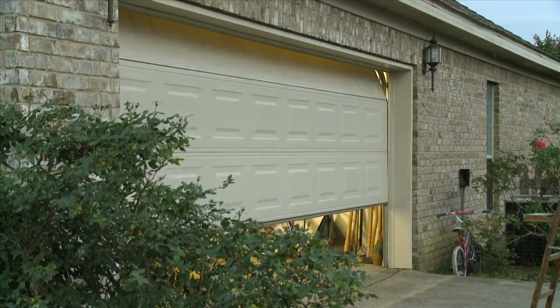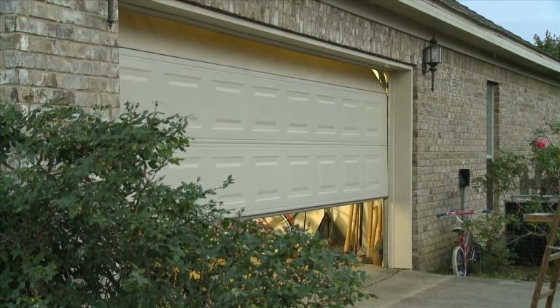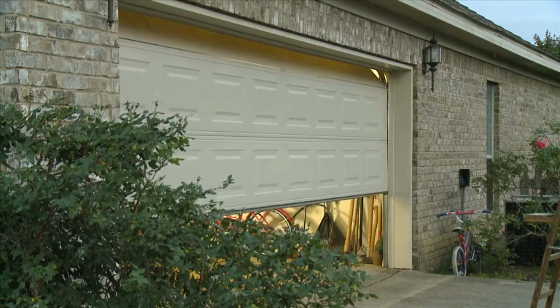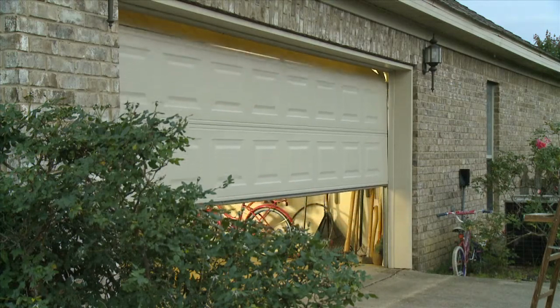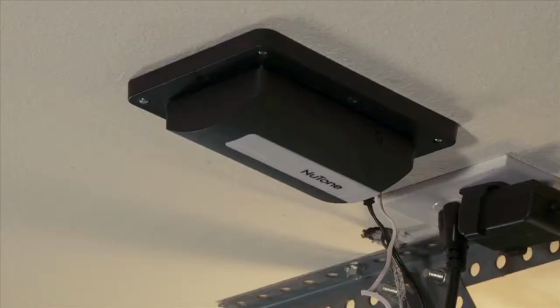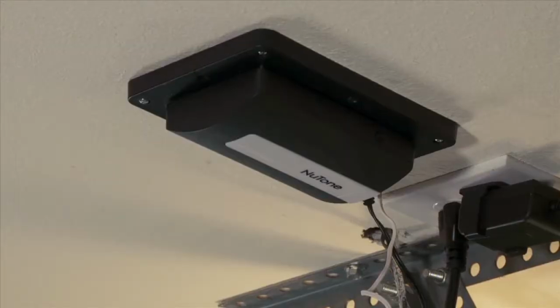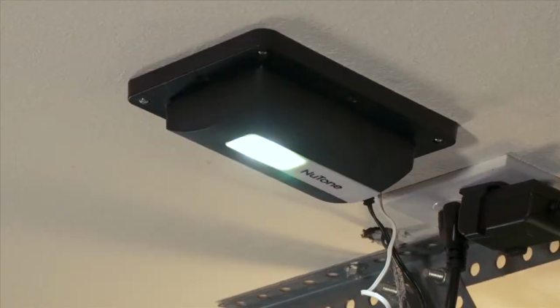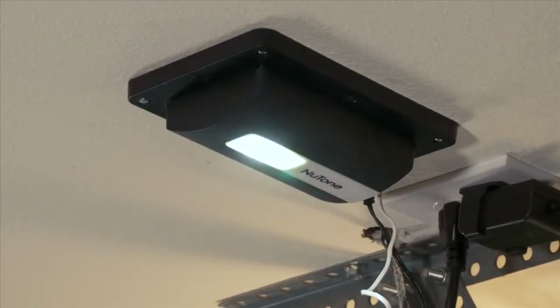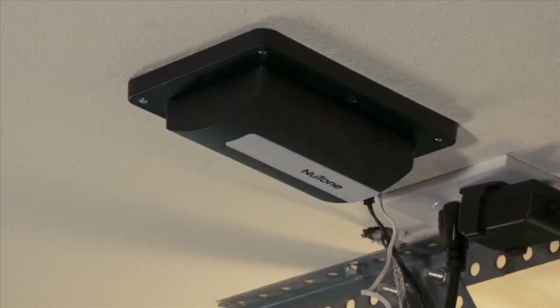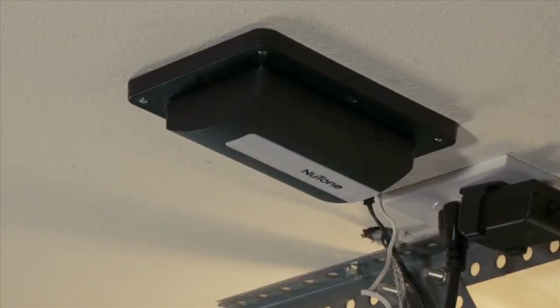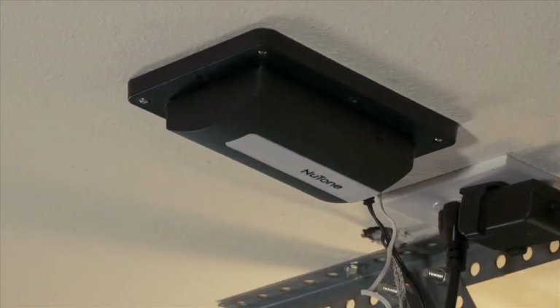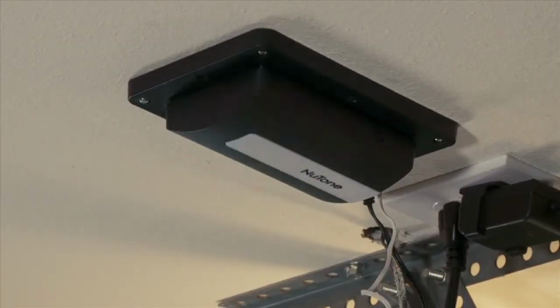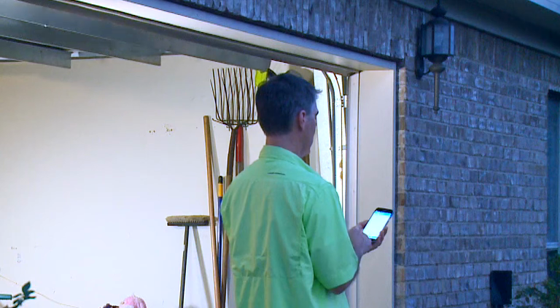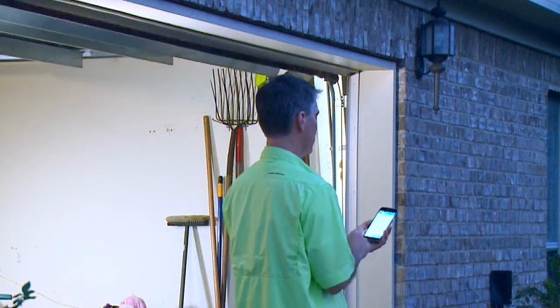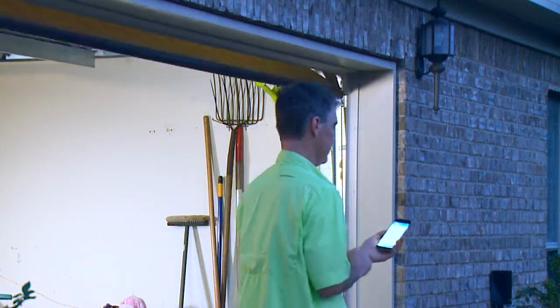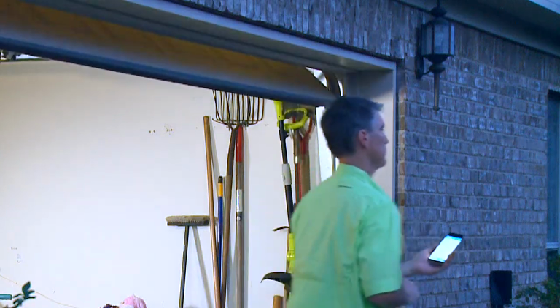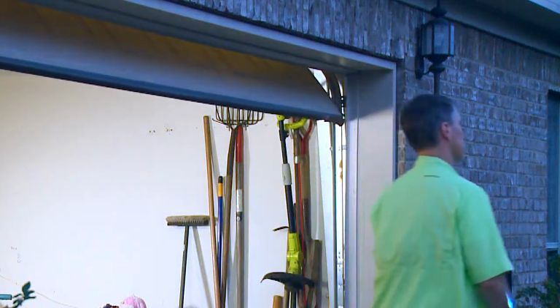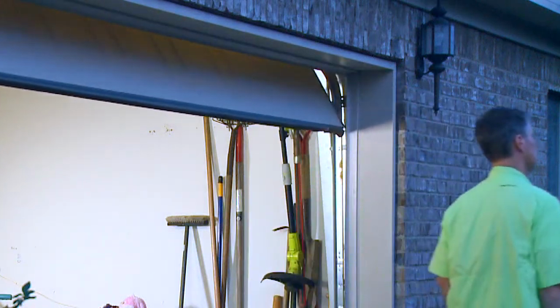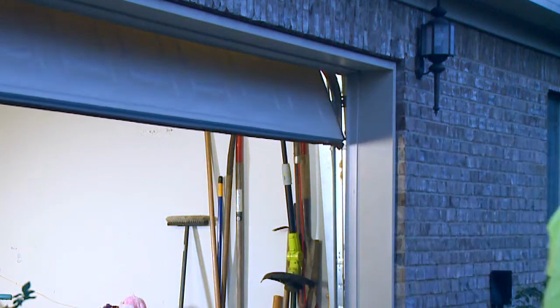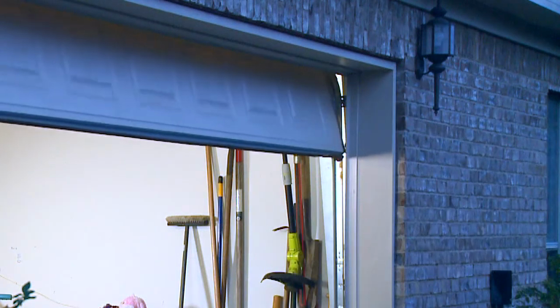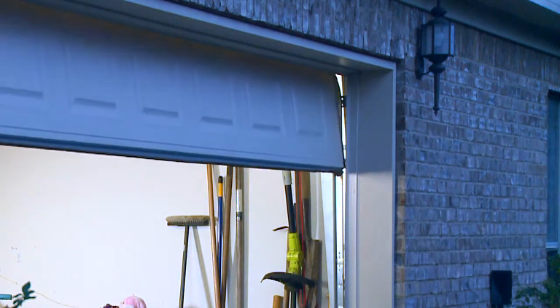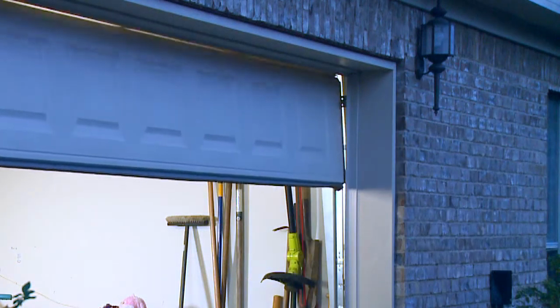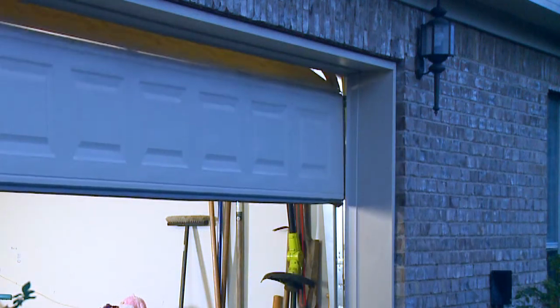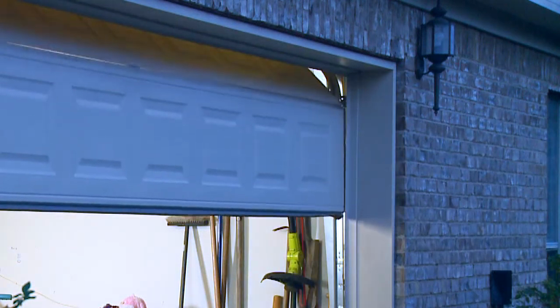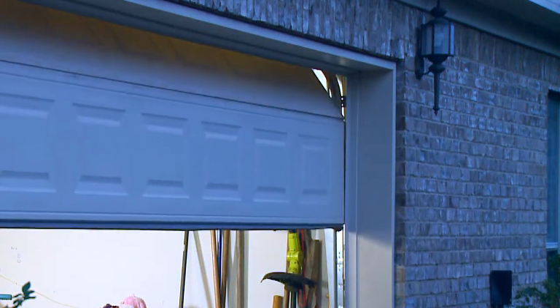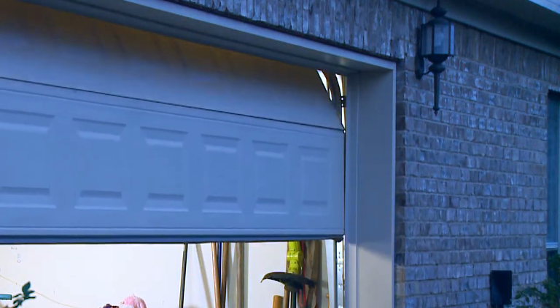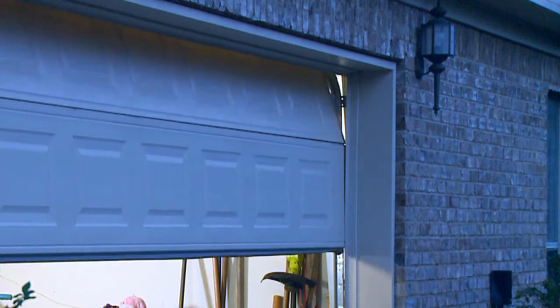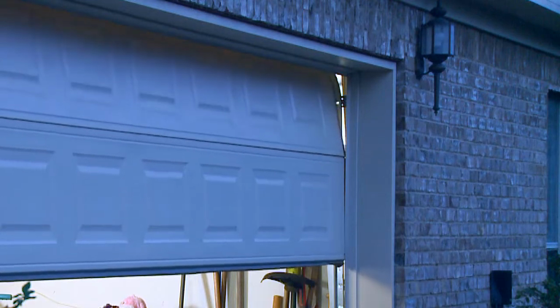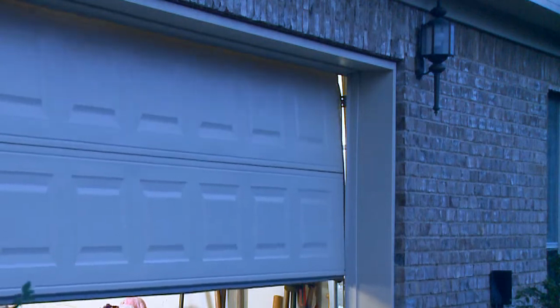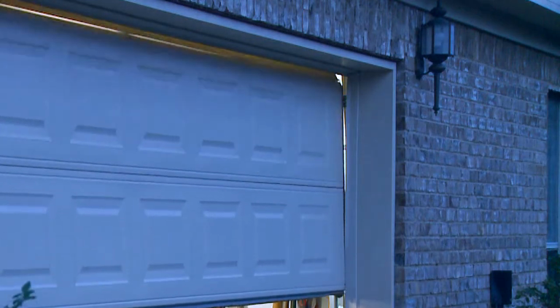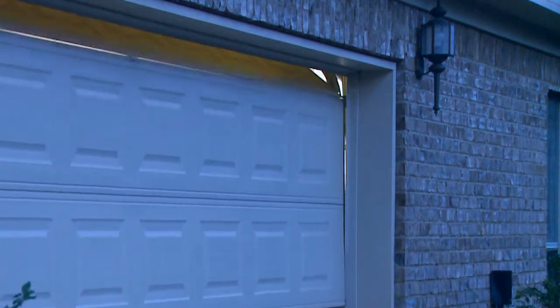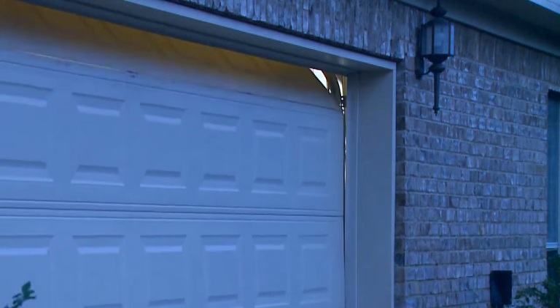The Smart Garage Door Controller will beep and flash for 5 seconds before the door moves. Now you can wirelessly control and monitor your garage door from anywhere with Newtone's Smart Garage Door Controller, patent pending.